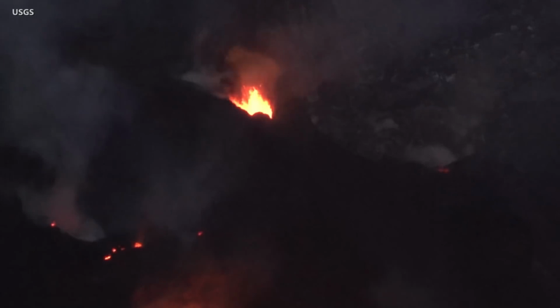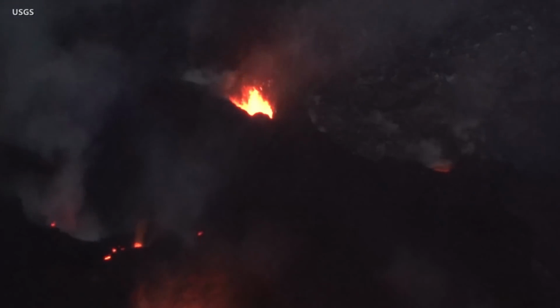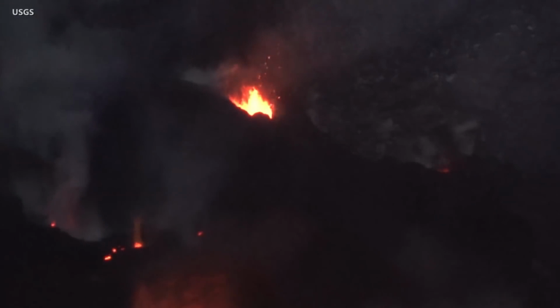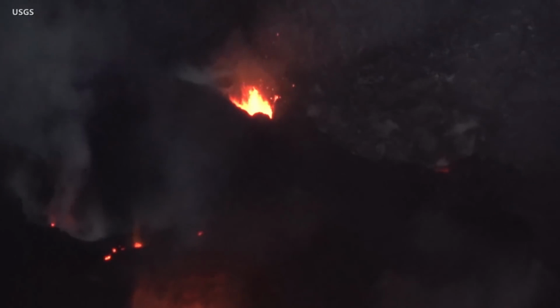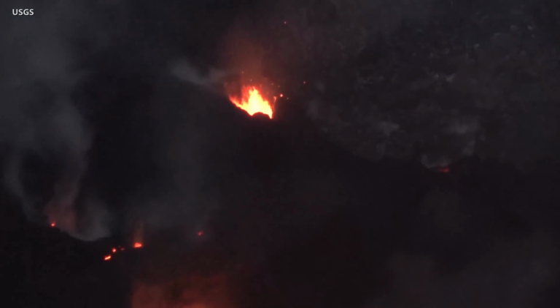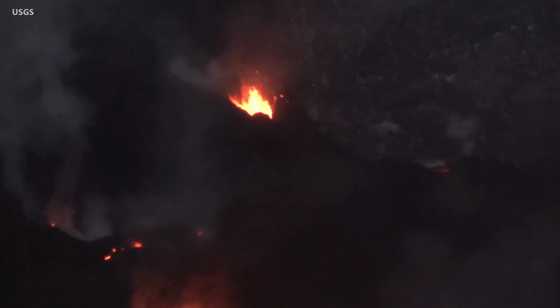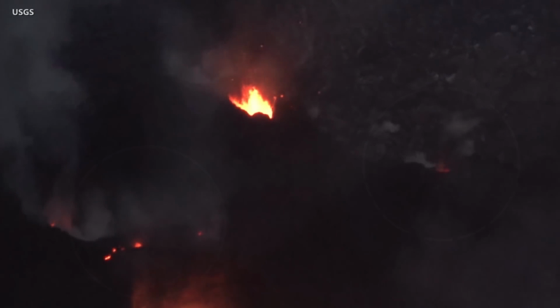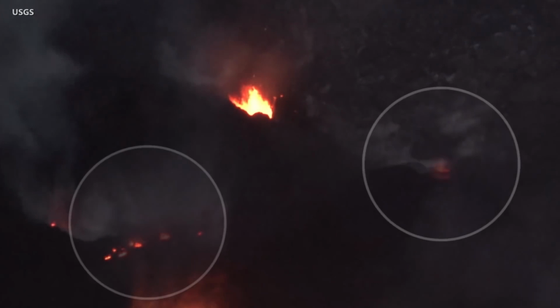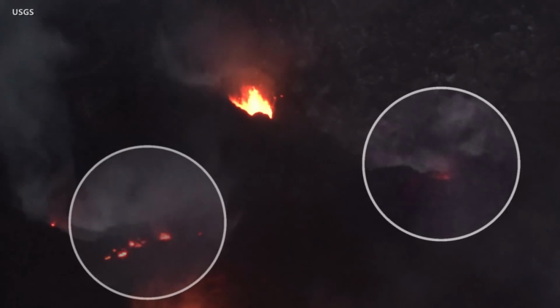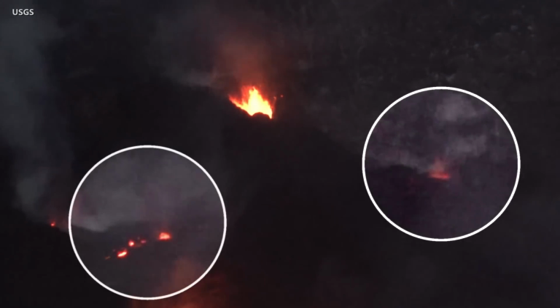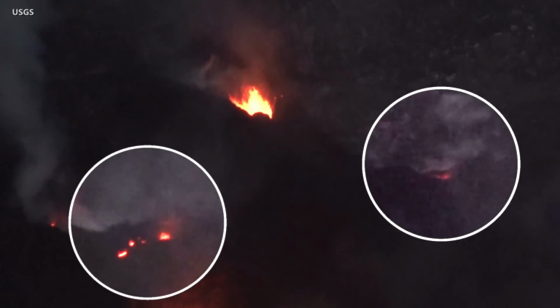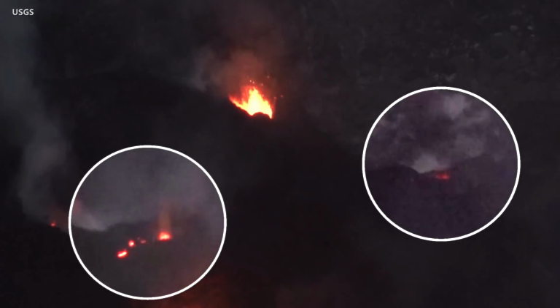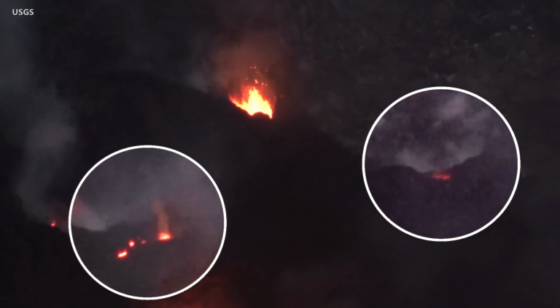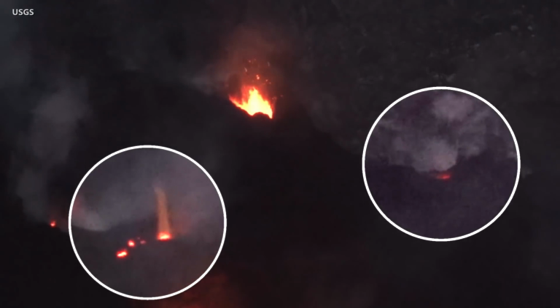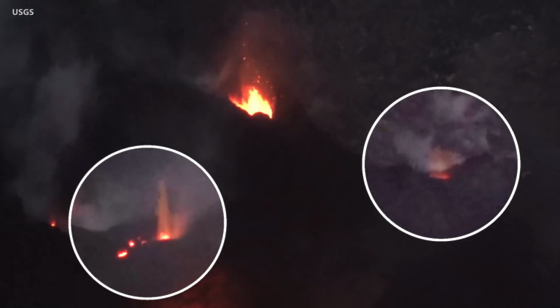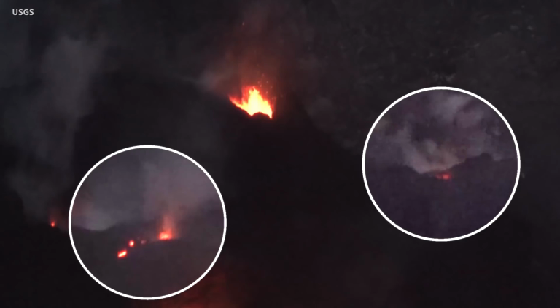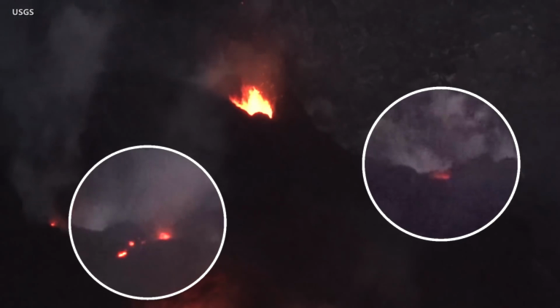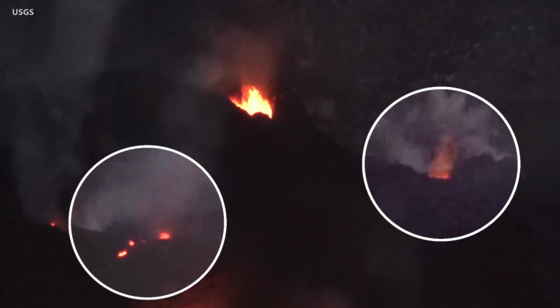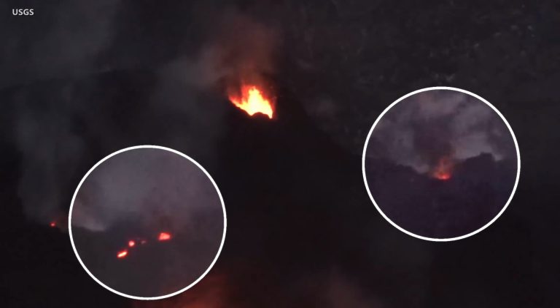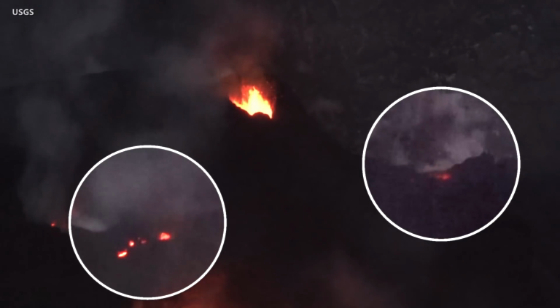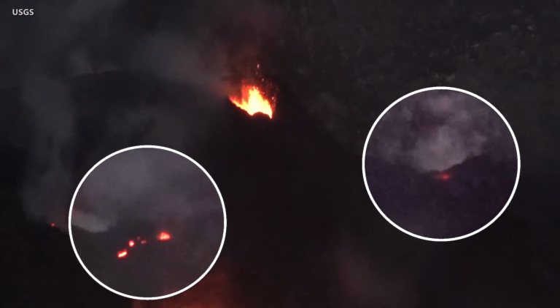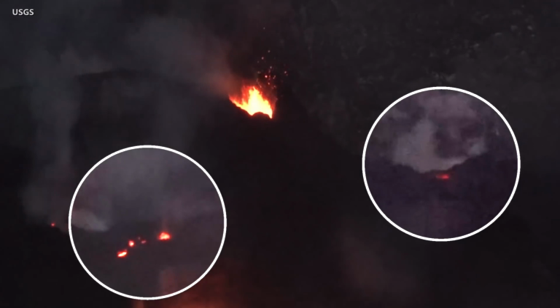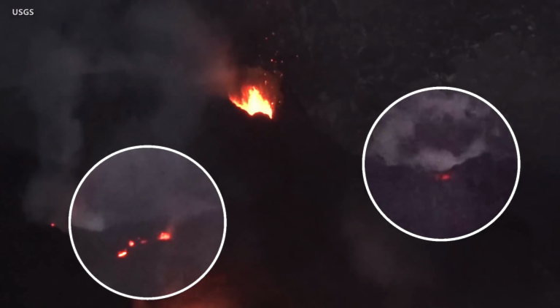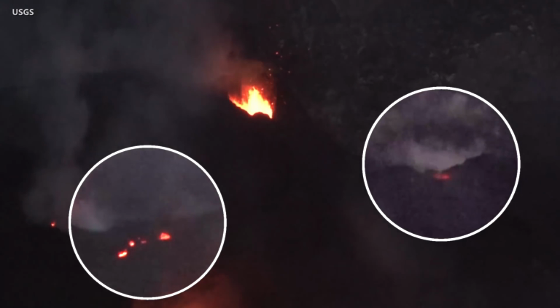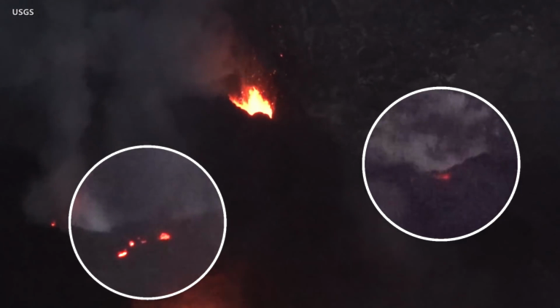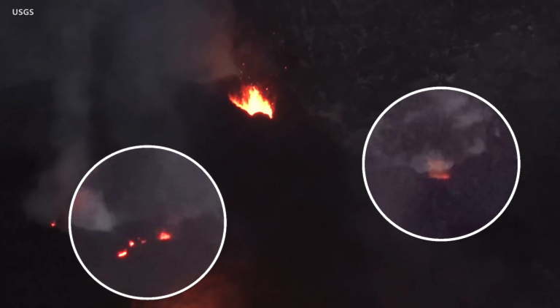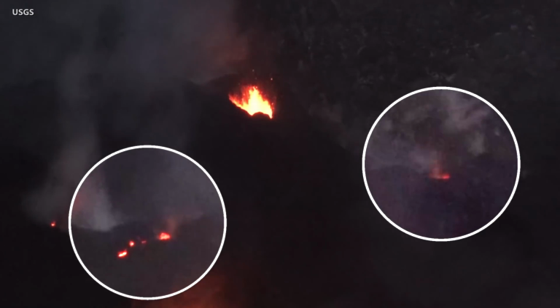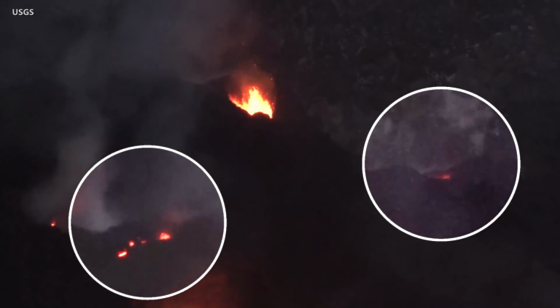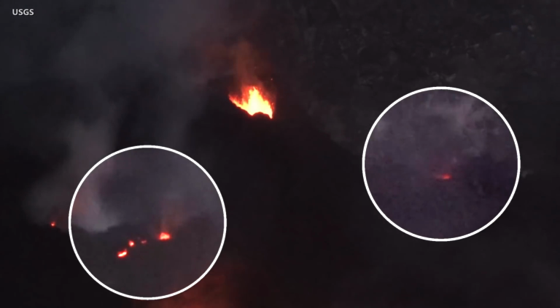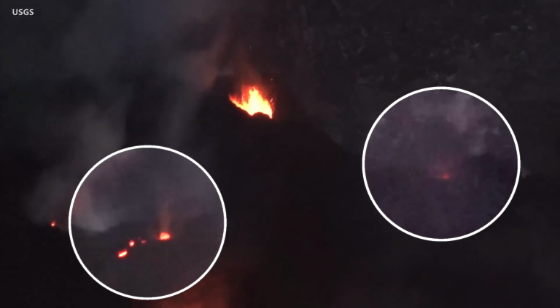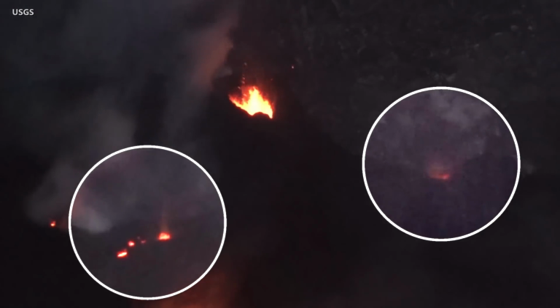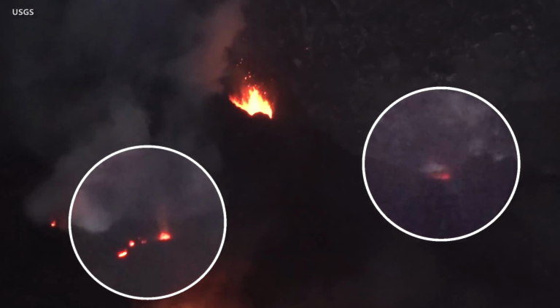In another recent video, scientists recorded flames around the vent. HVO said the combusting gas is not certain, but flames were observed numerous times at the summit lava lake during the early 1900s.